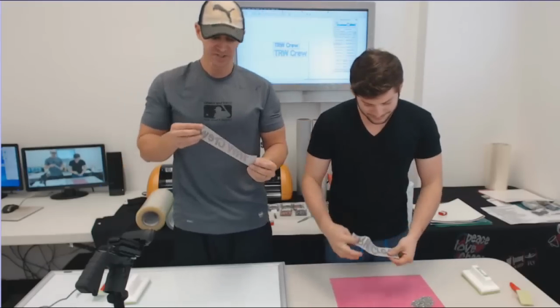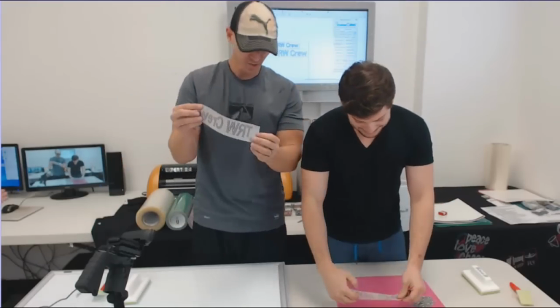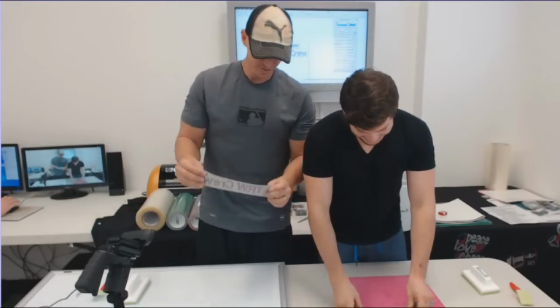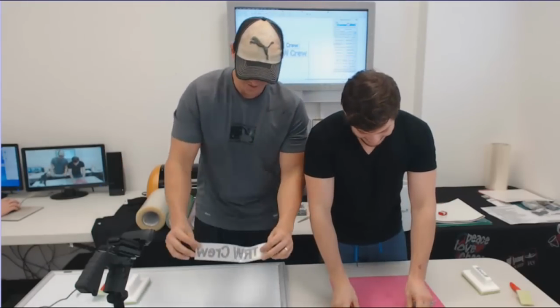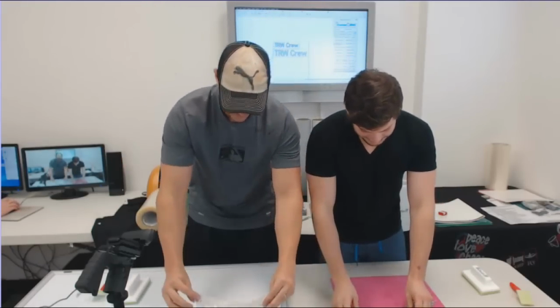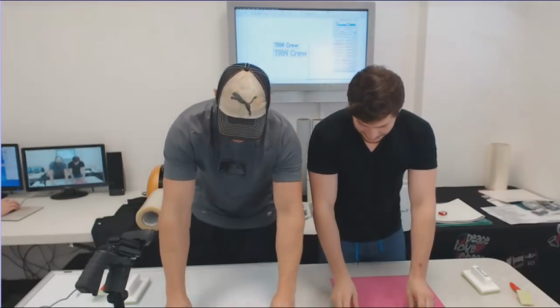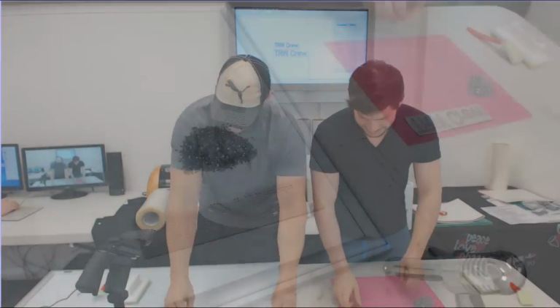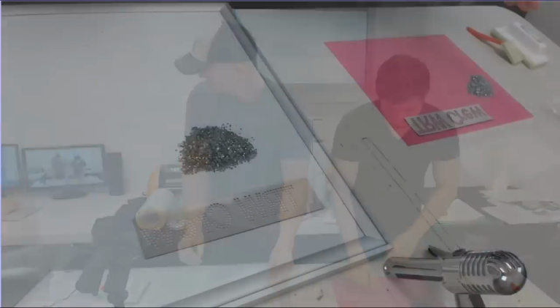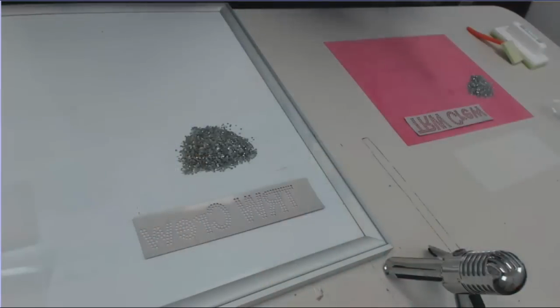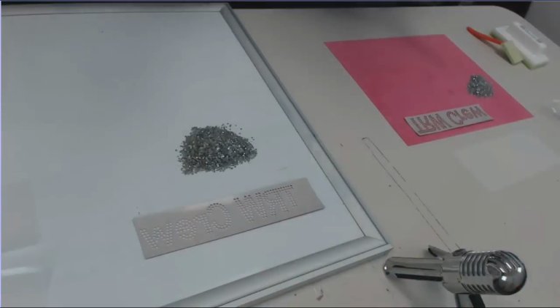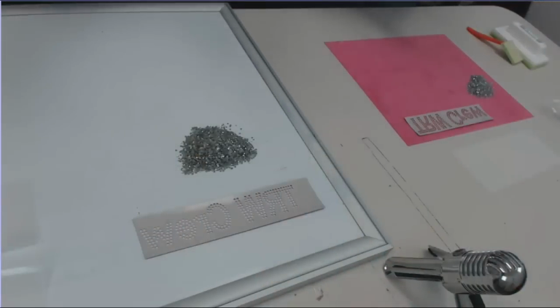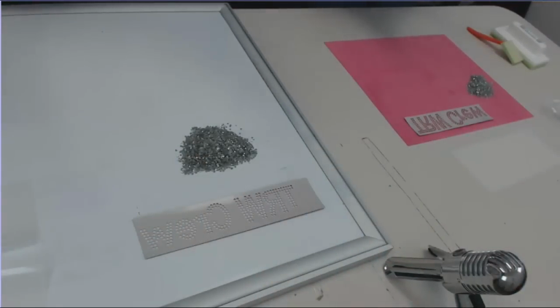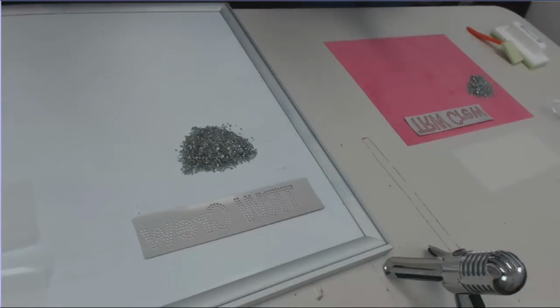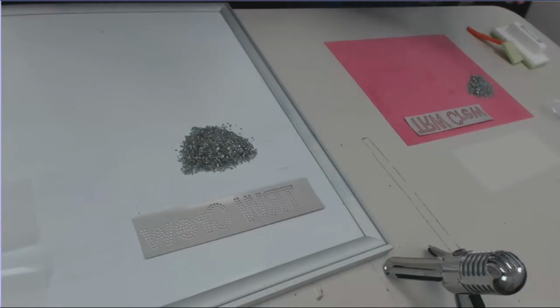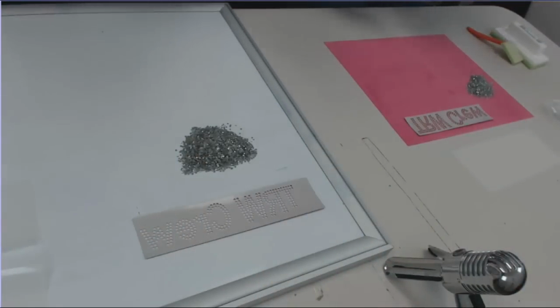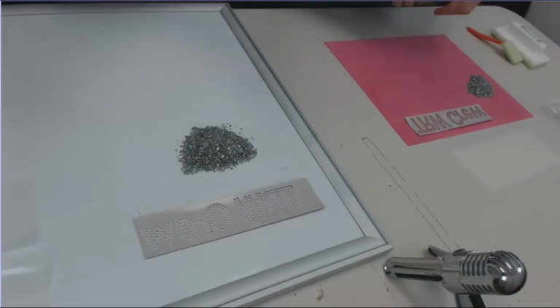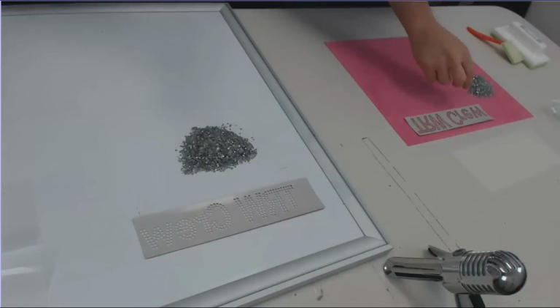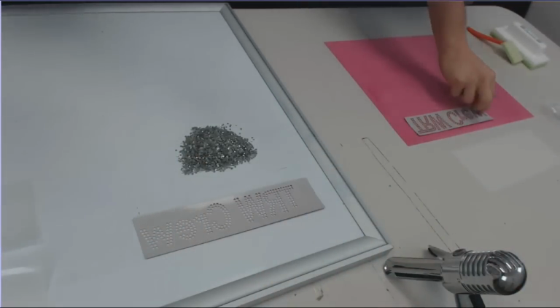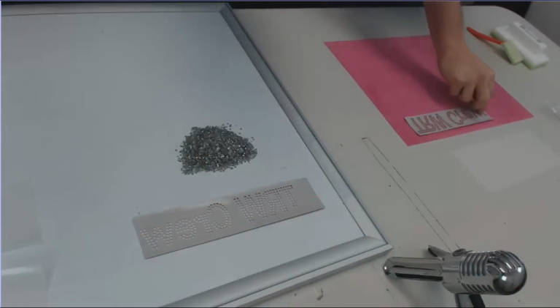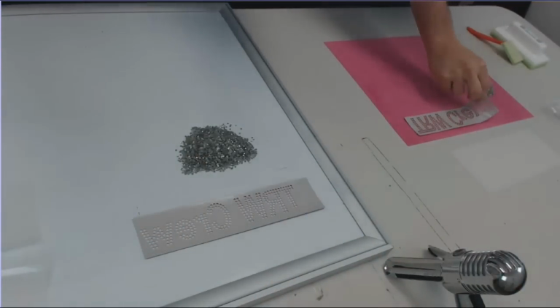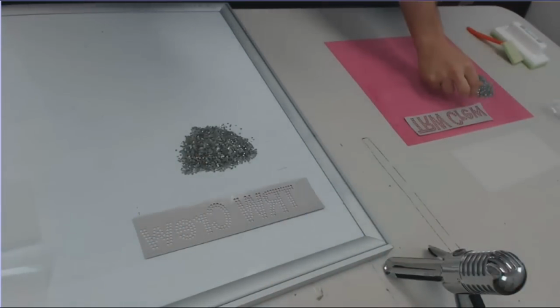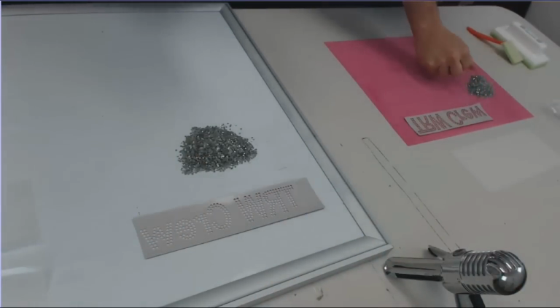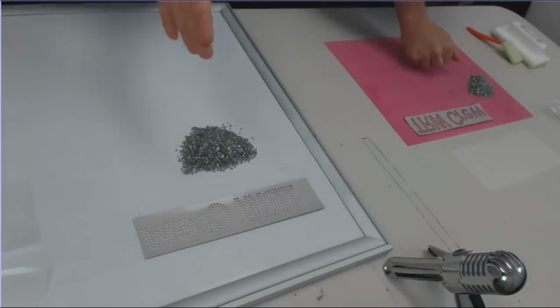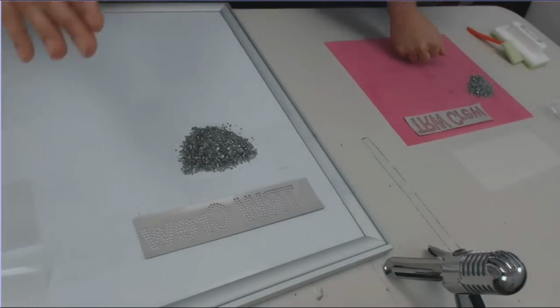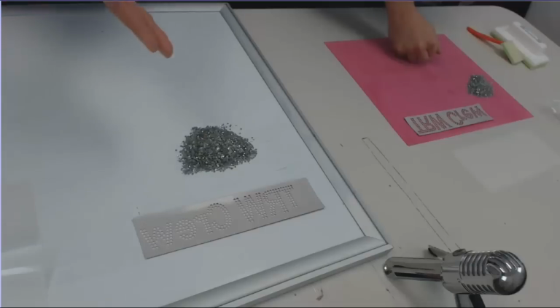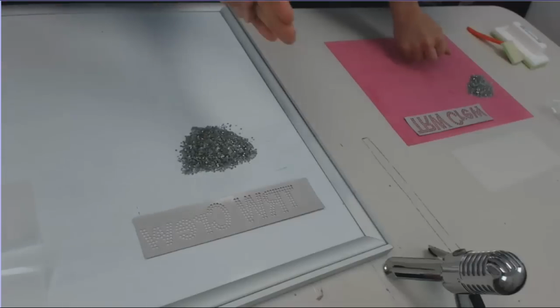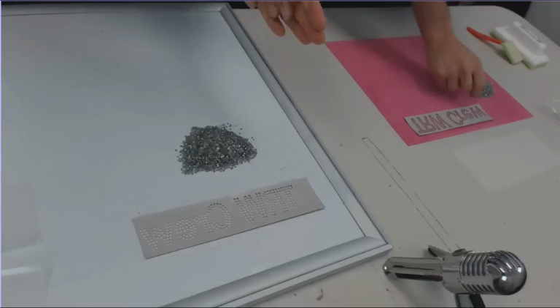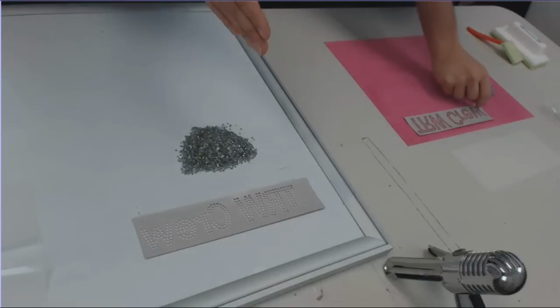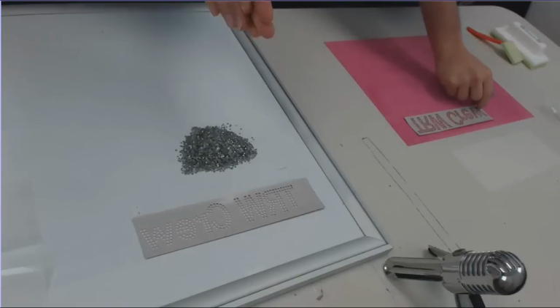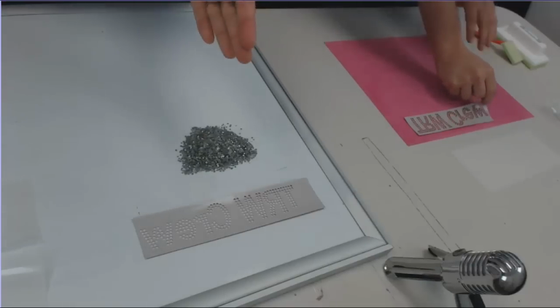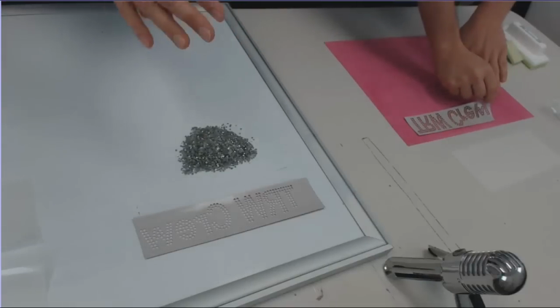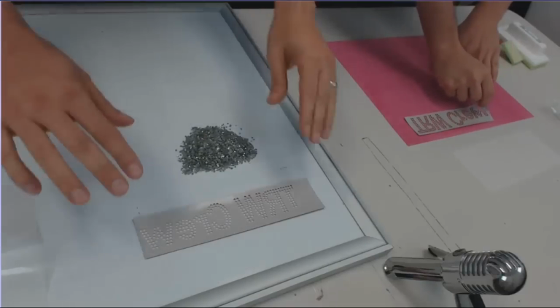Let's go ahead and switch to the other camera. All right, so we're over here at our station and we are ready to get this challenge started. Ready? Set, go!